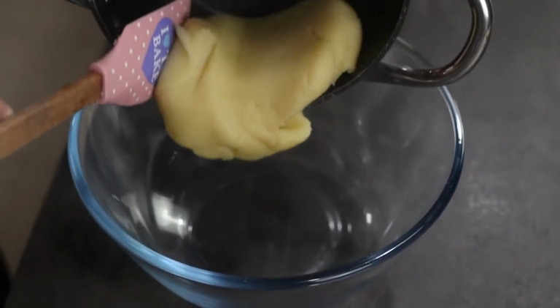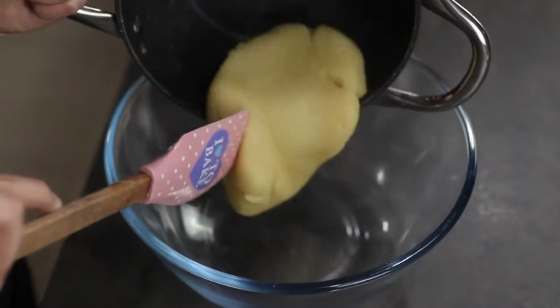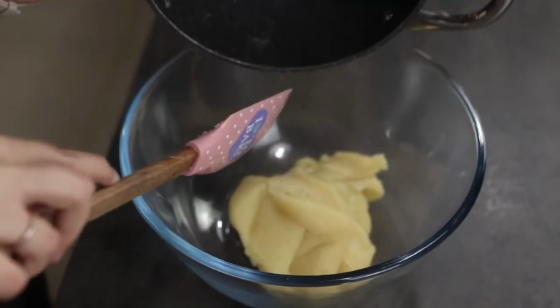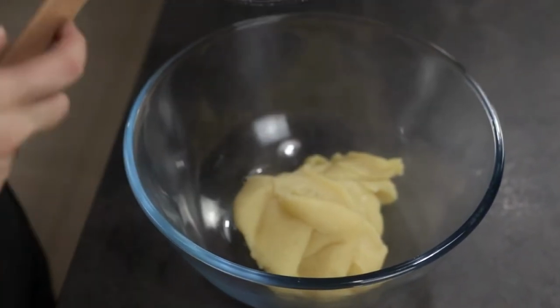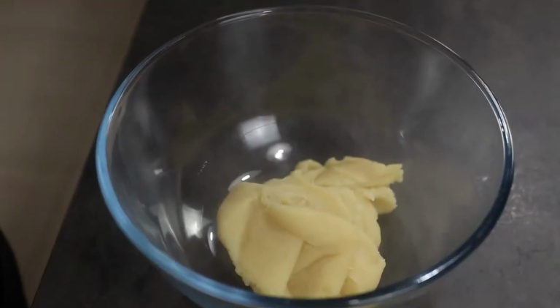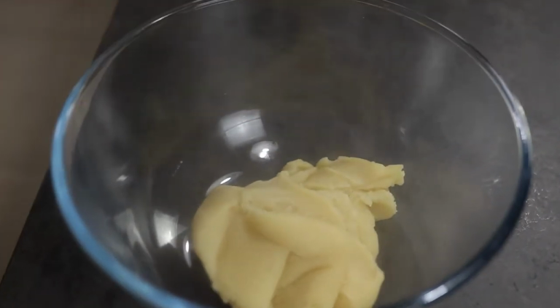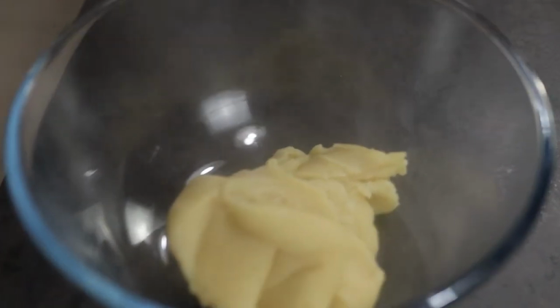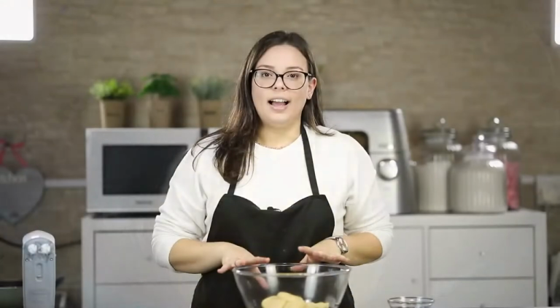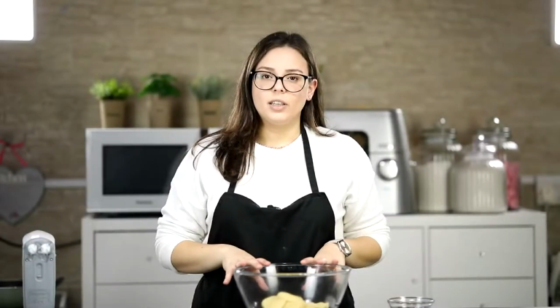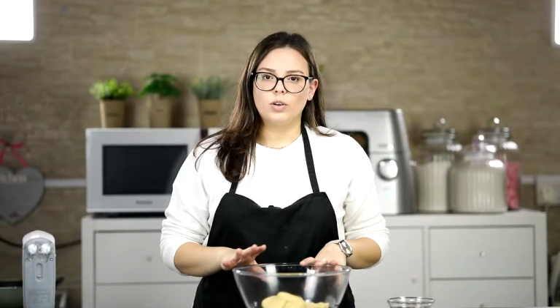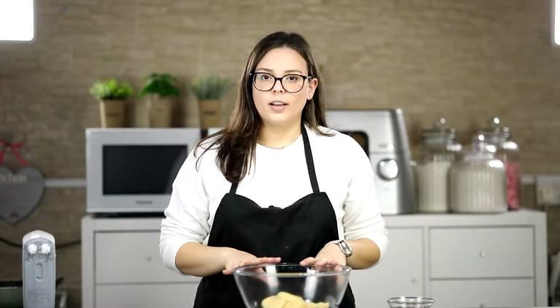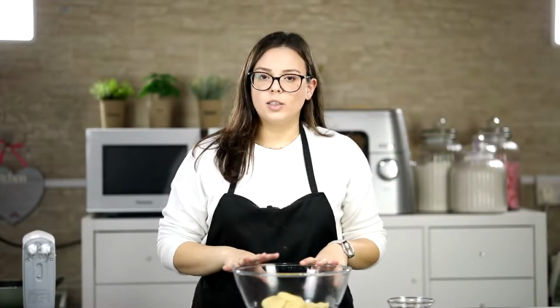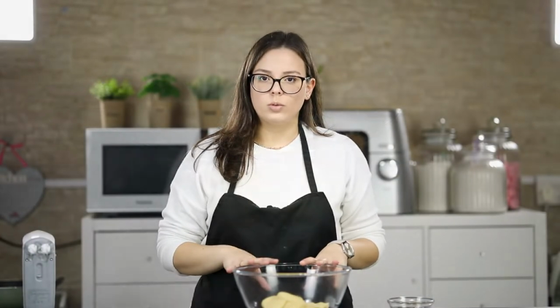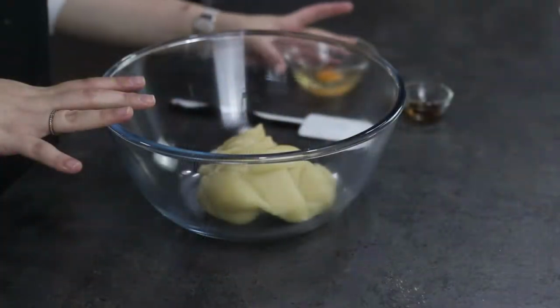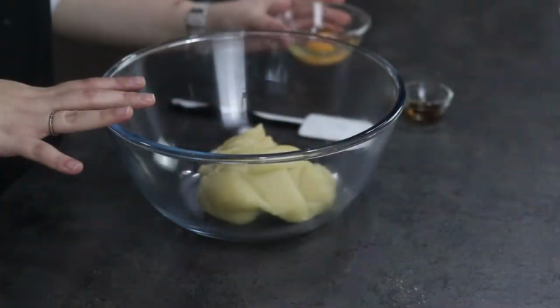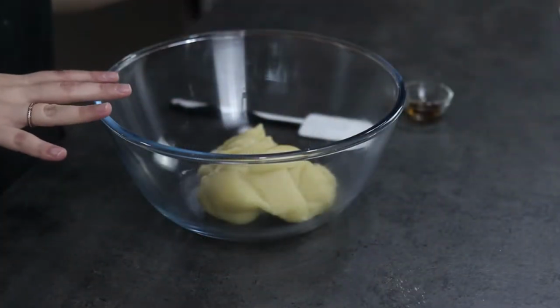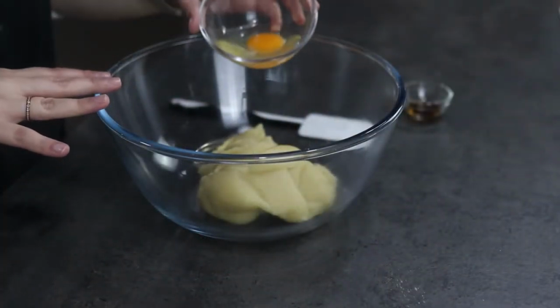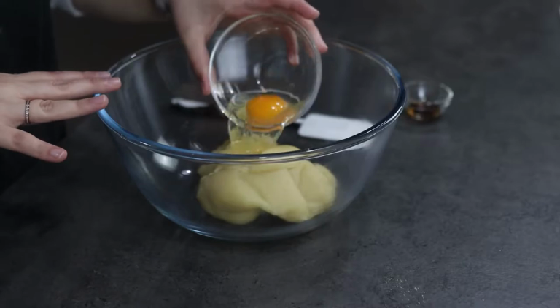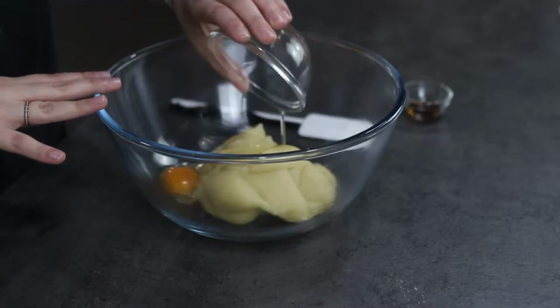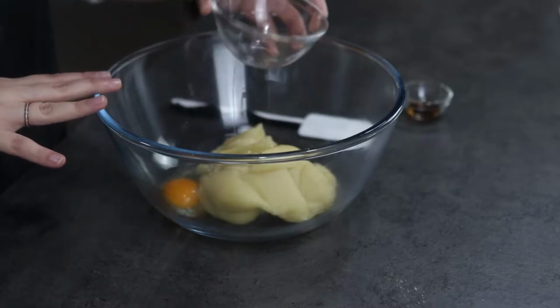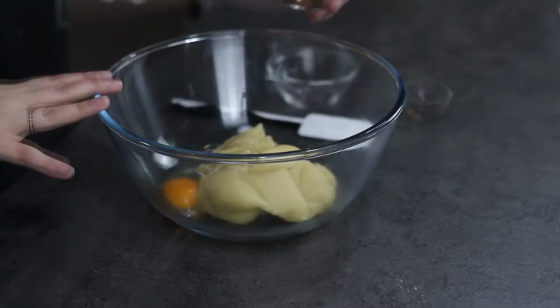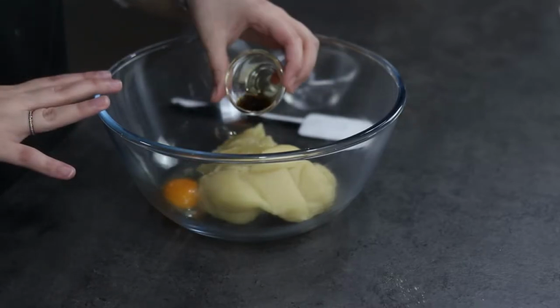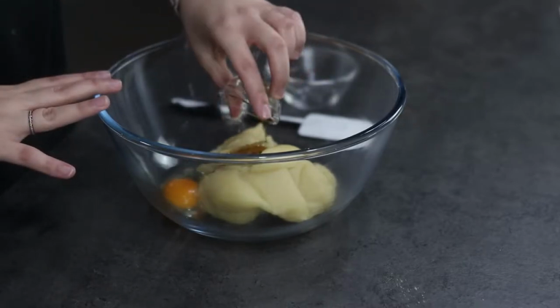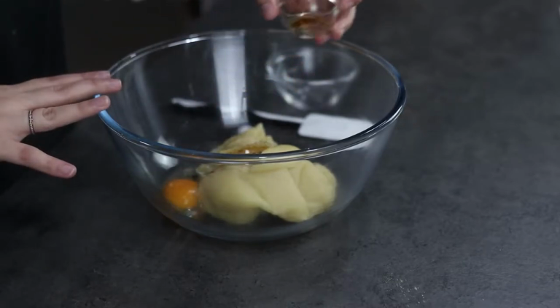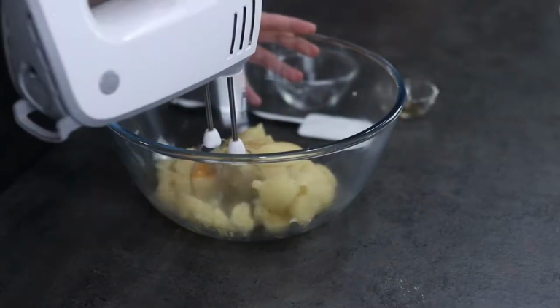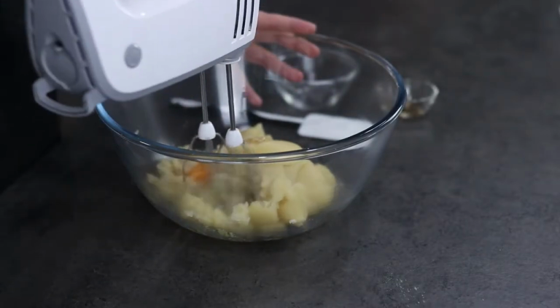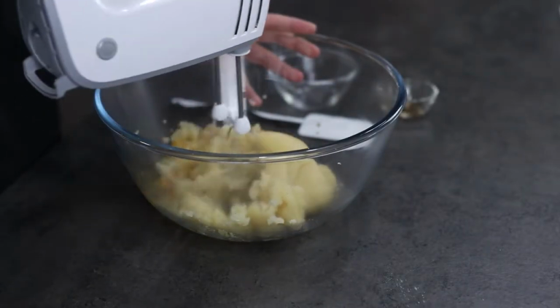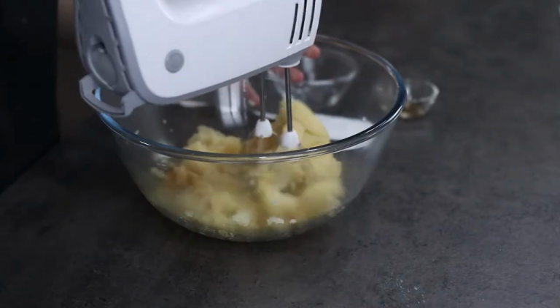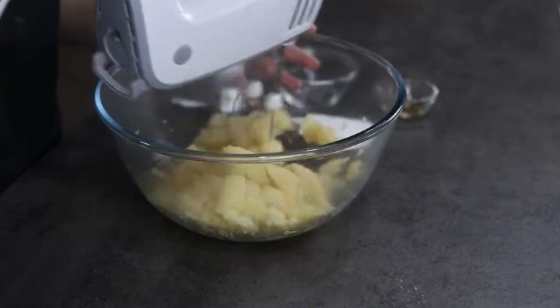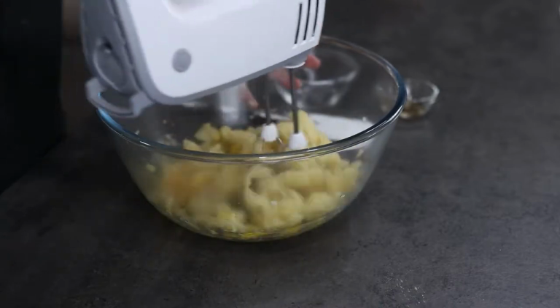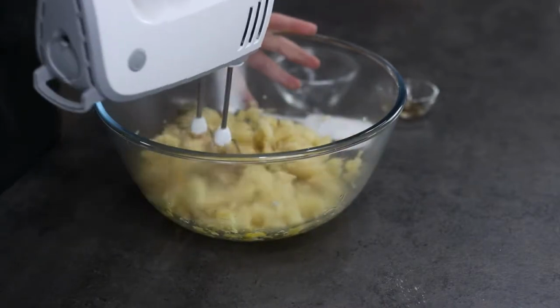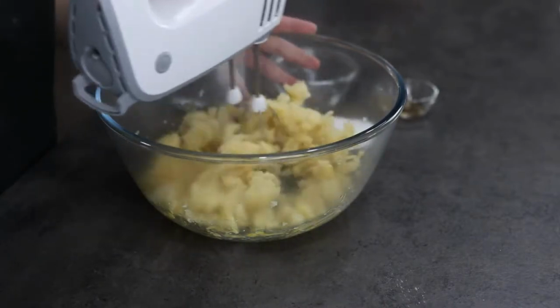Let the dough cool down for about five minutes. Then add in your egg and vanilla extract and mix using a hand mixer for about two minutes until everything is well incorporated.